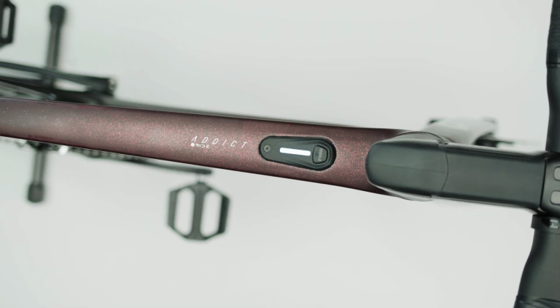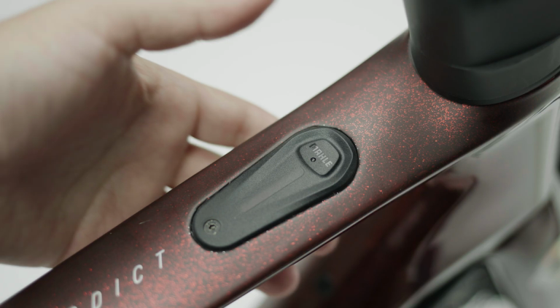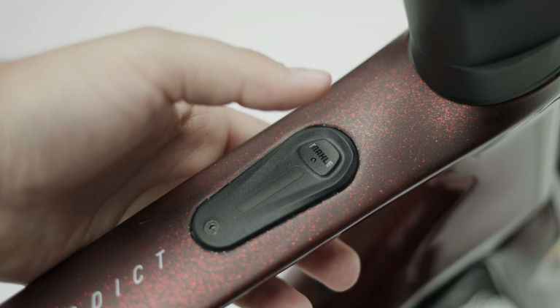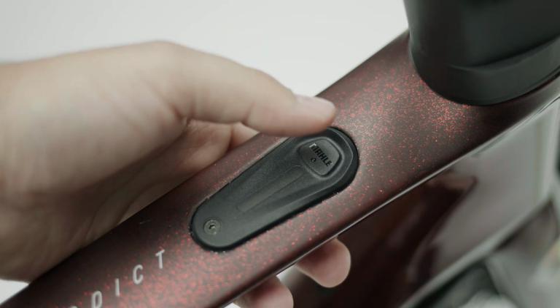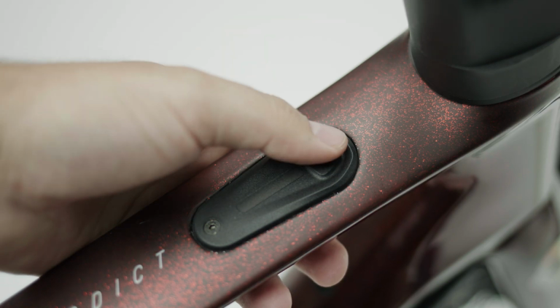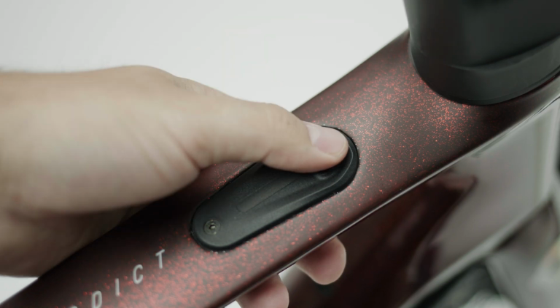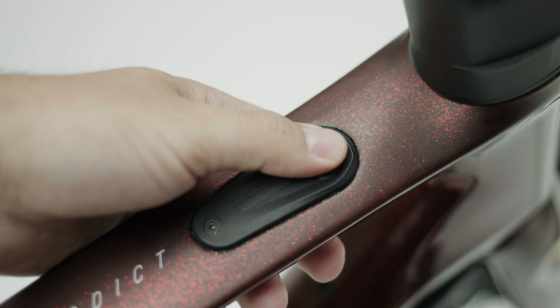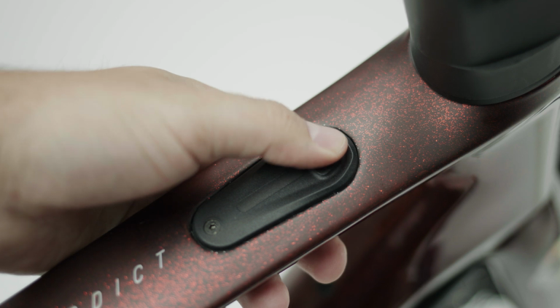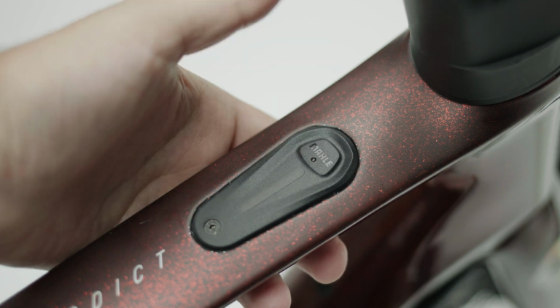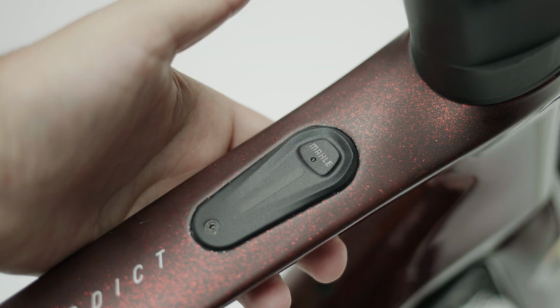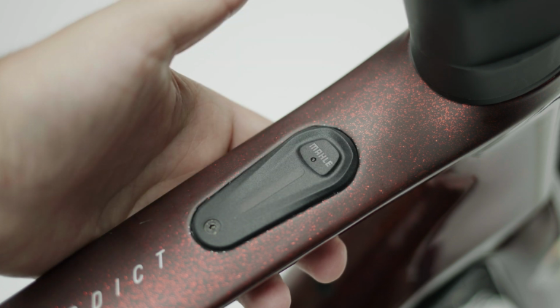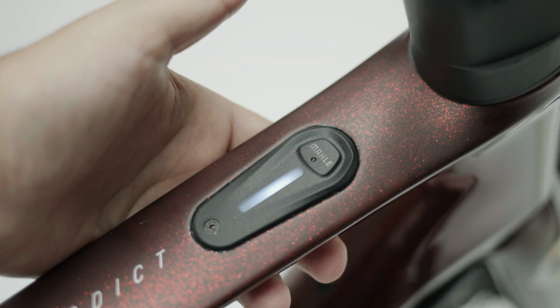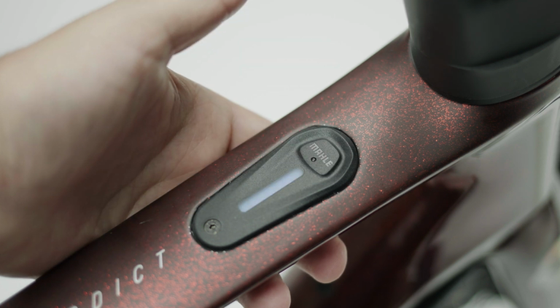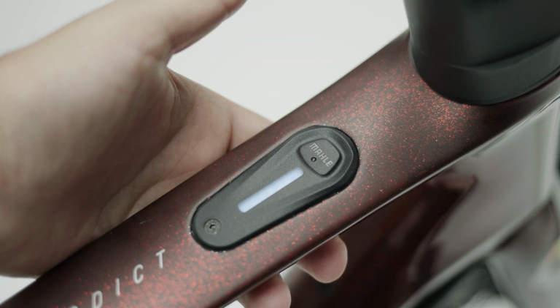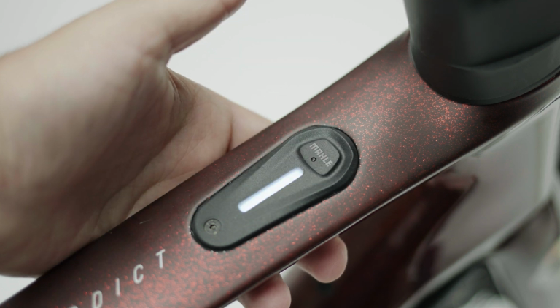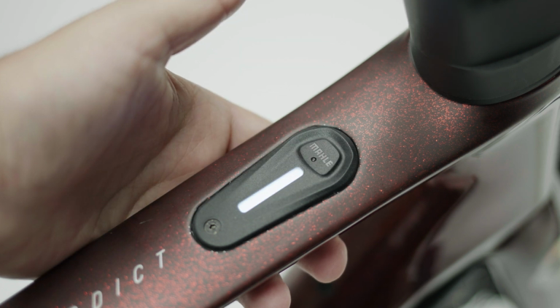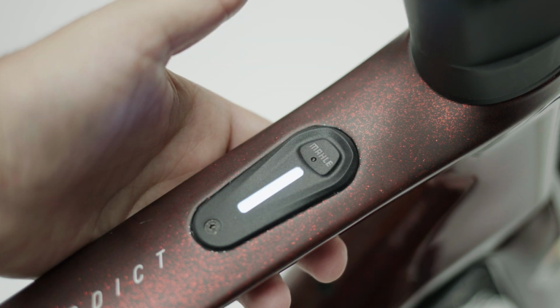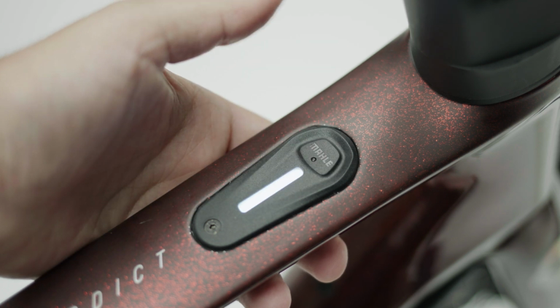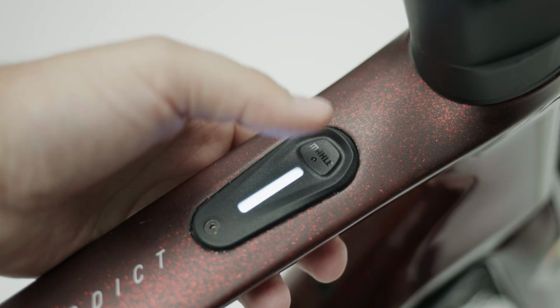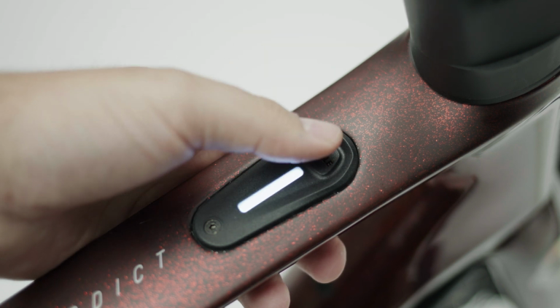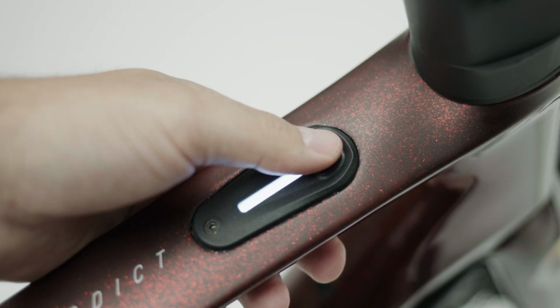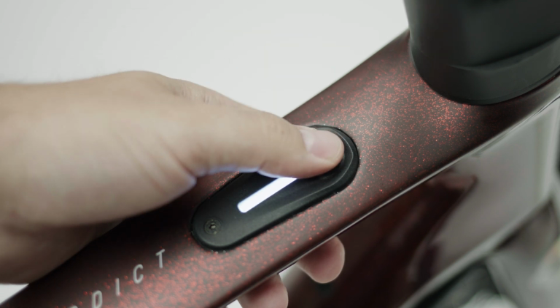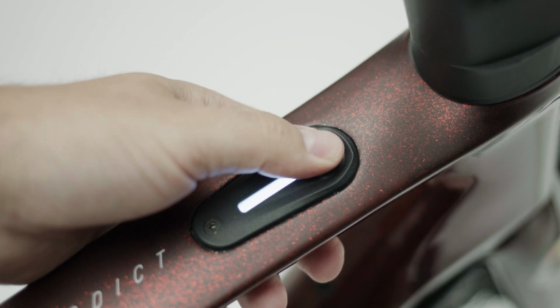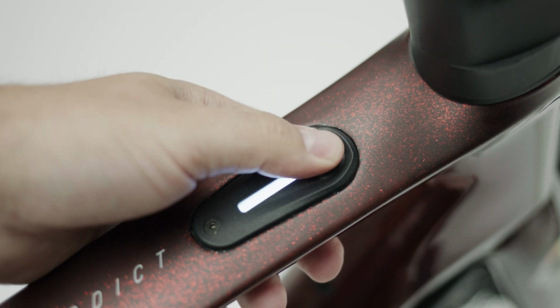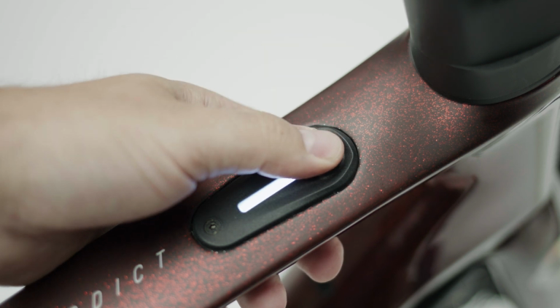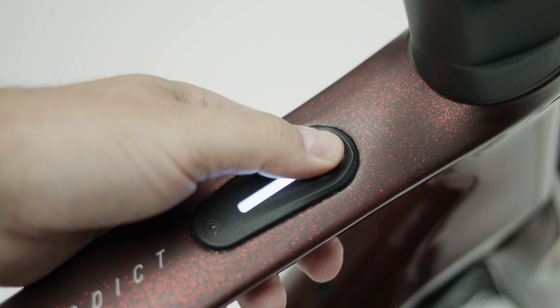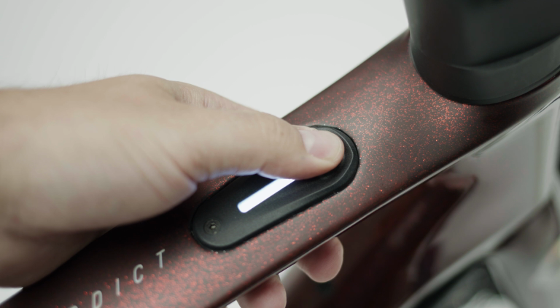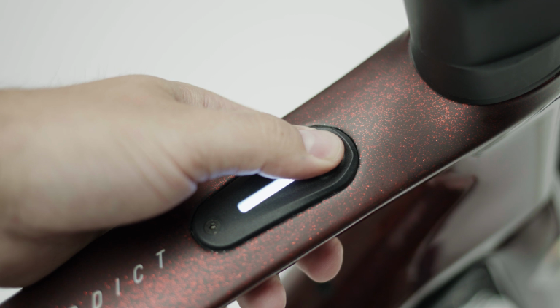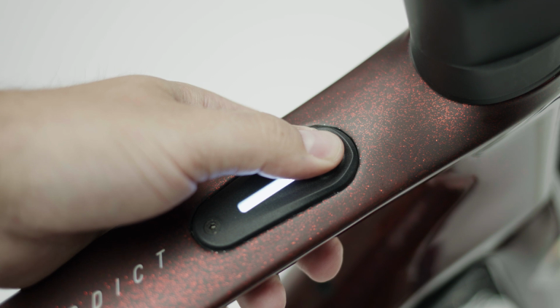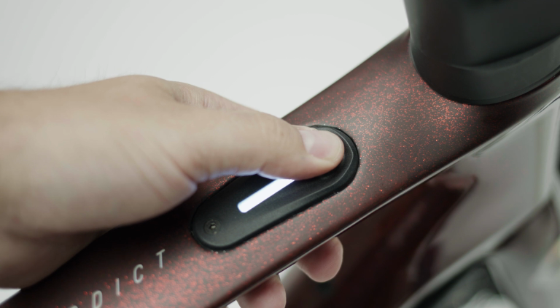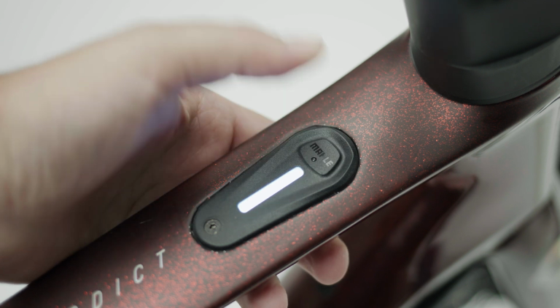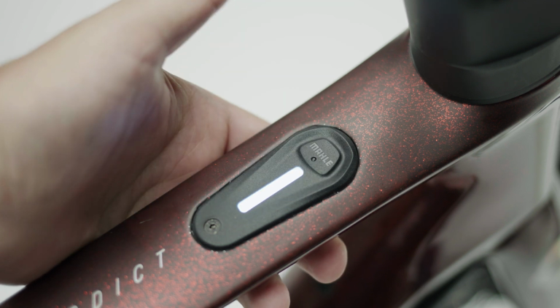To turn your device on, press the button once. To turn it off, press and hold the button.